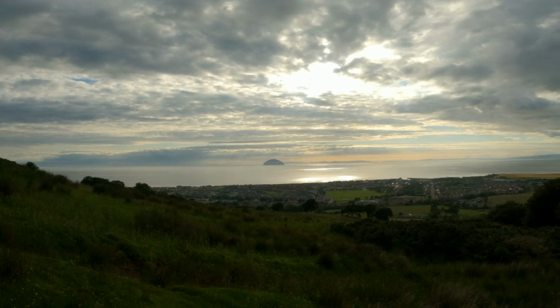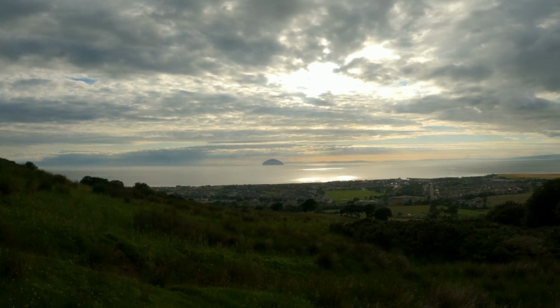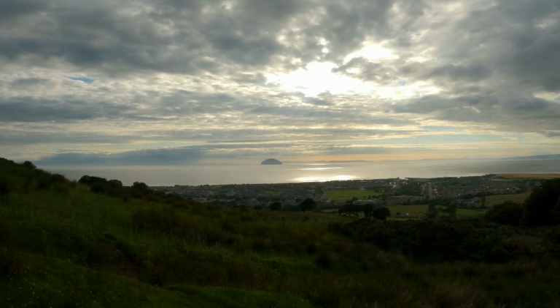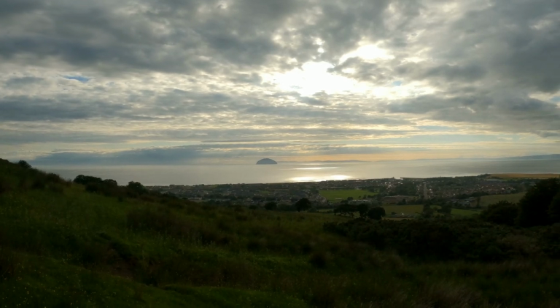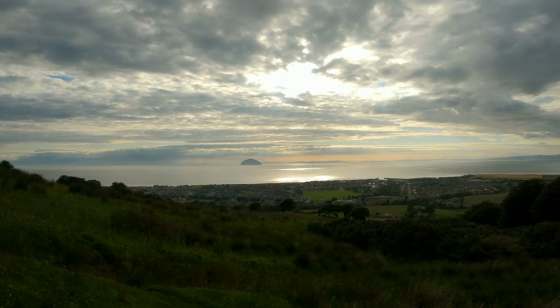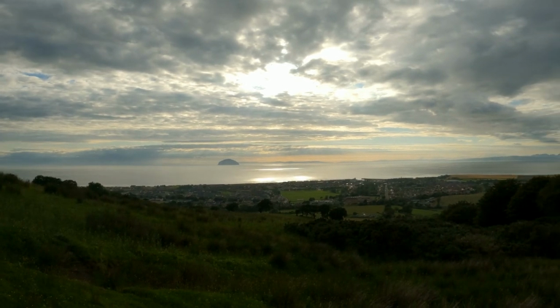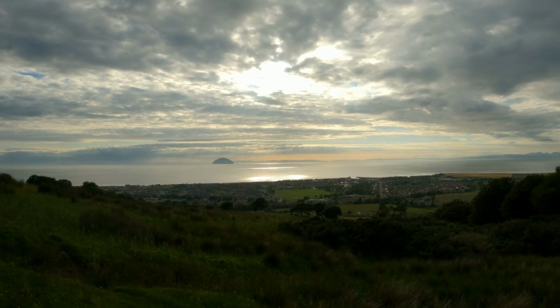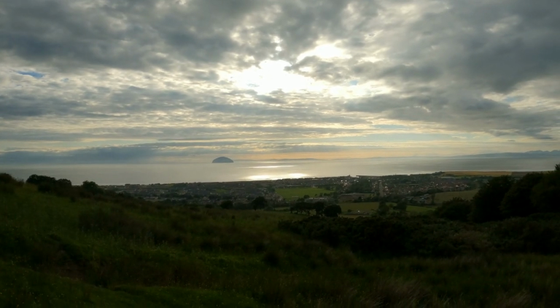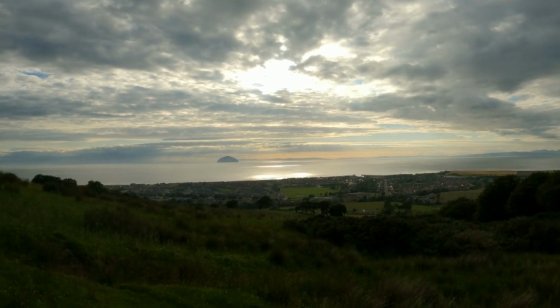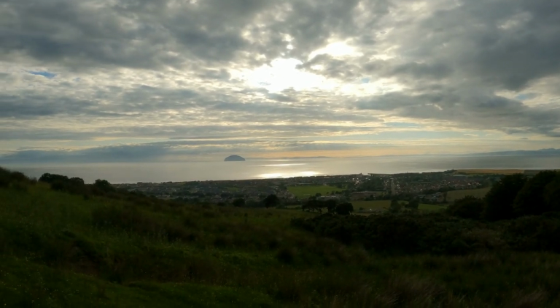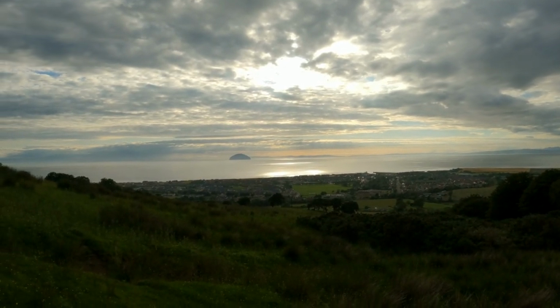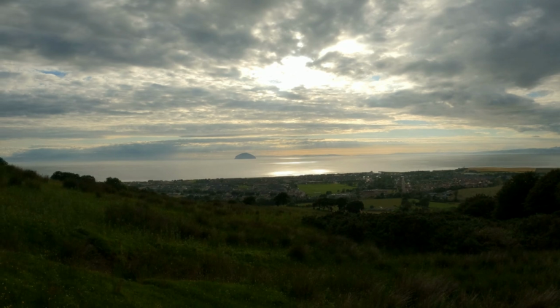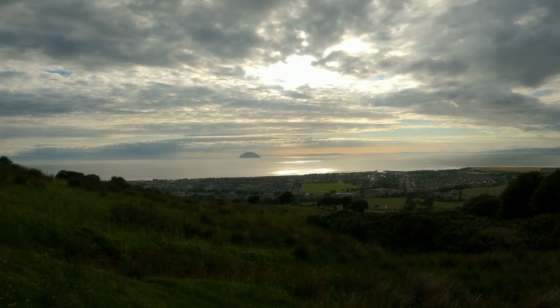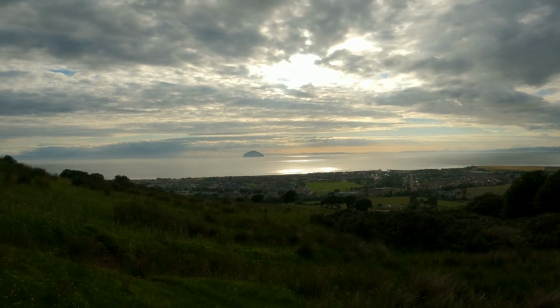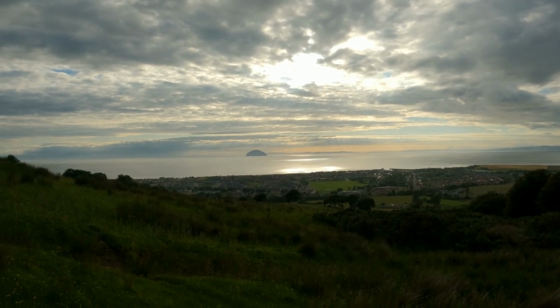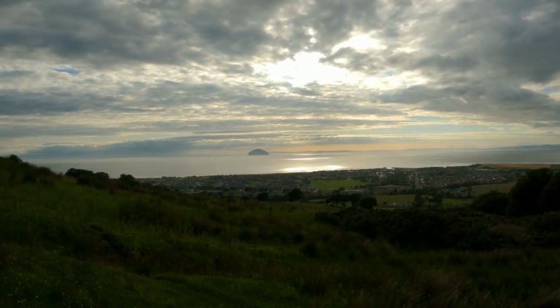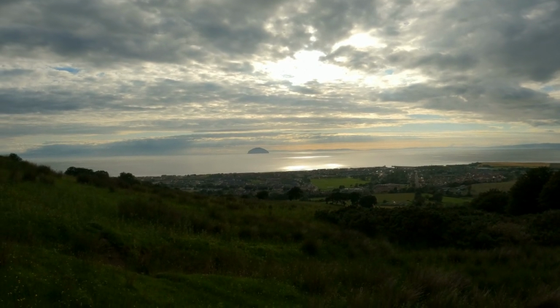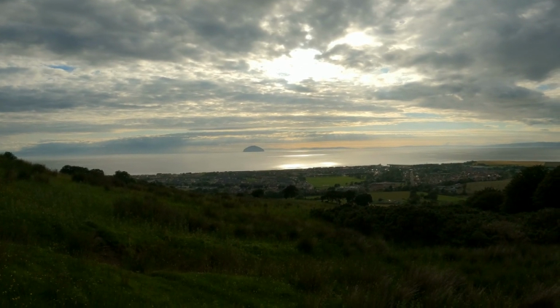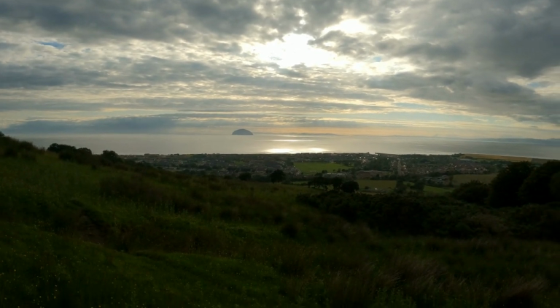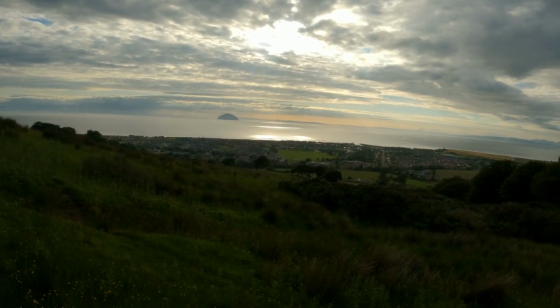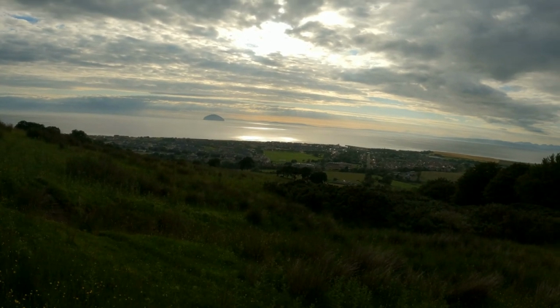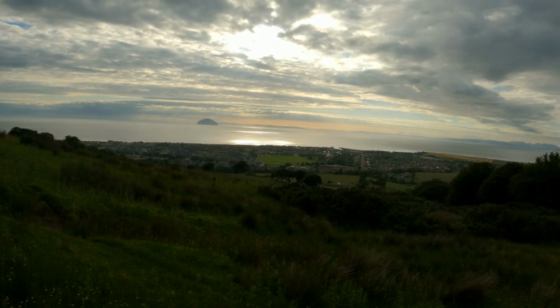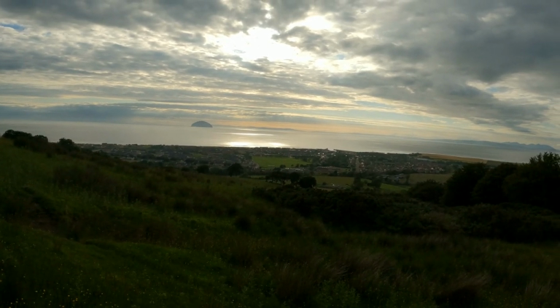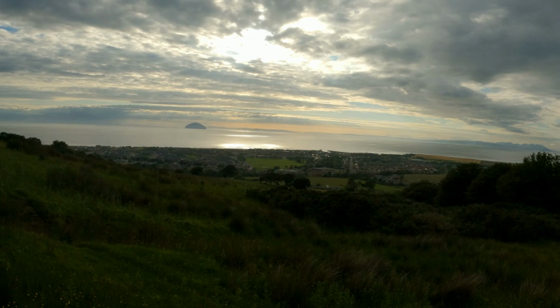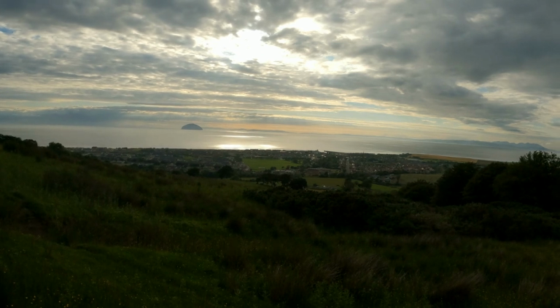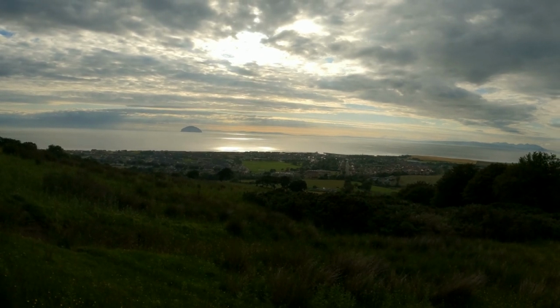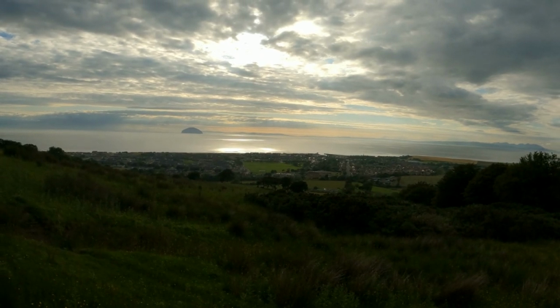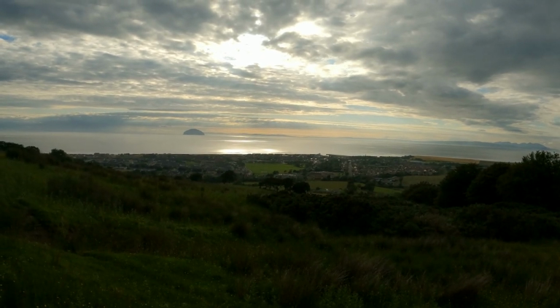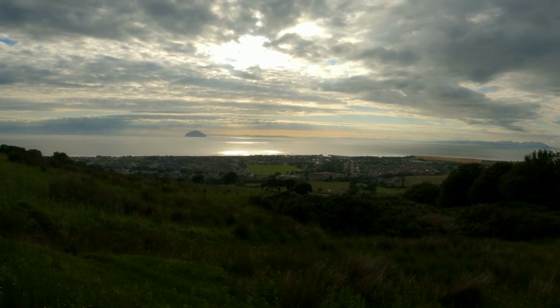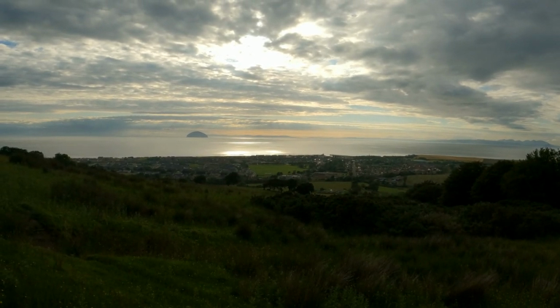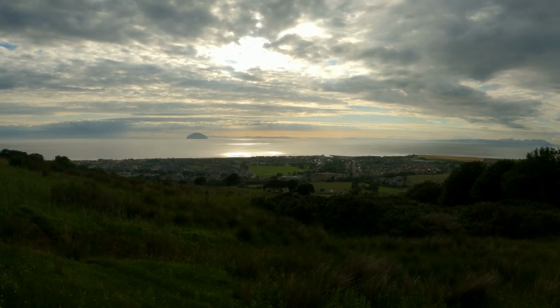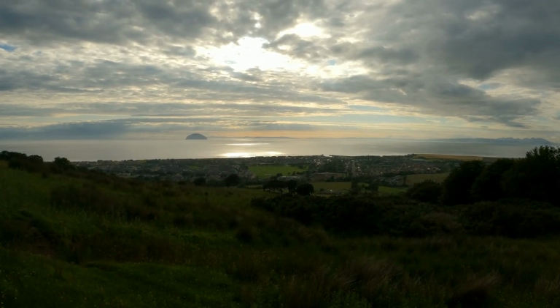There's a creek in the background - it's gurgling. Very scenic. So we're getting up here now. It's taken about - actually it's taken about 45 minutes.